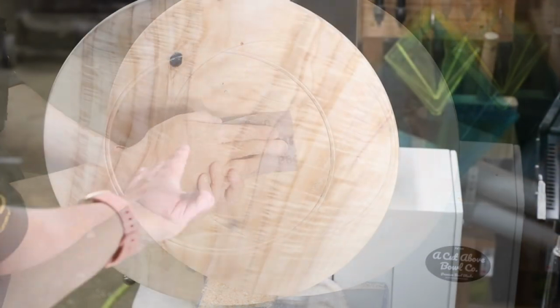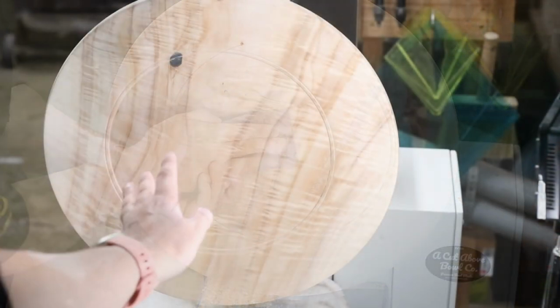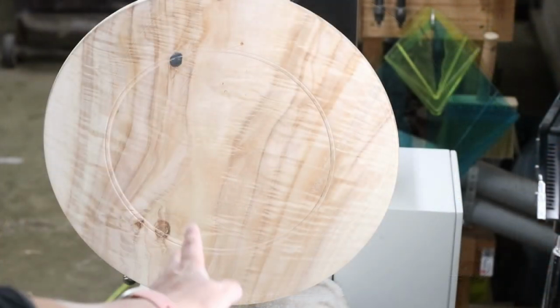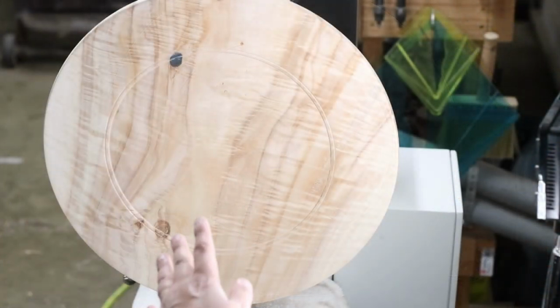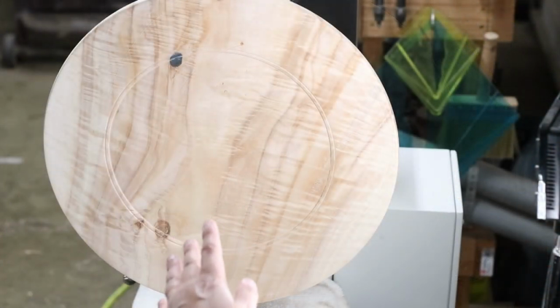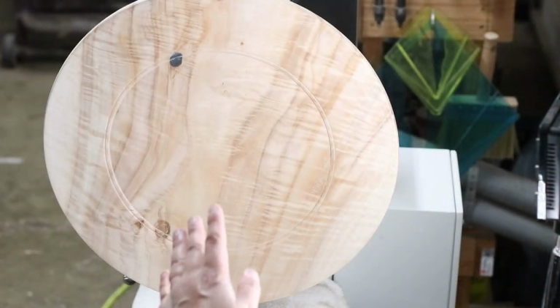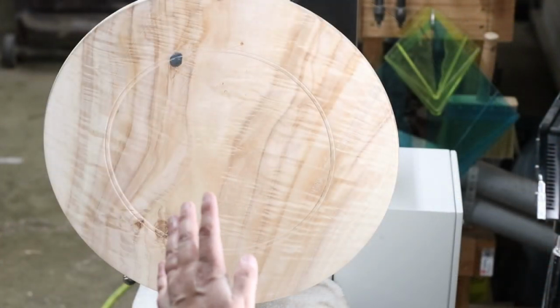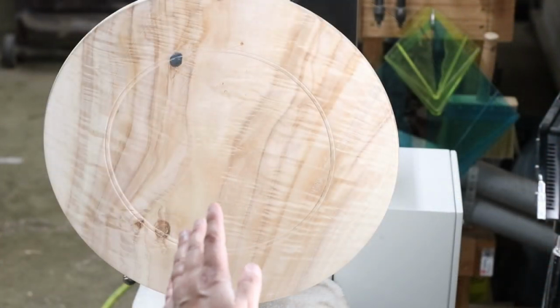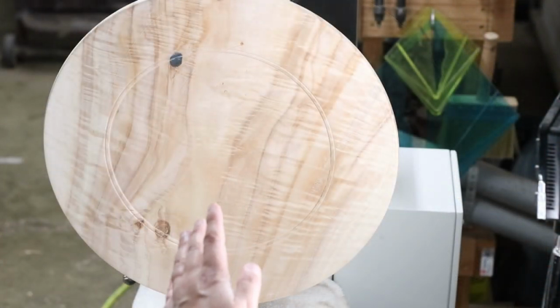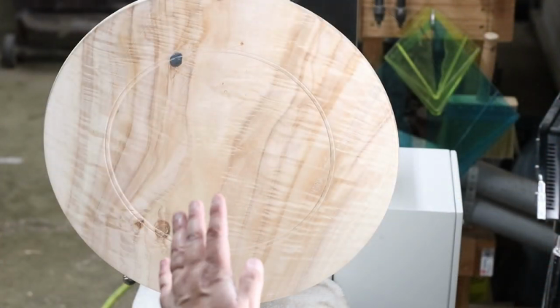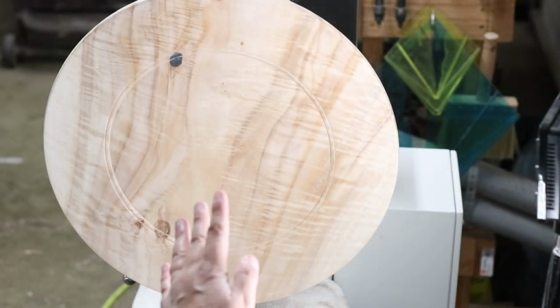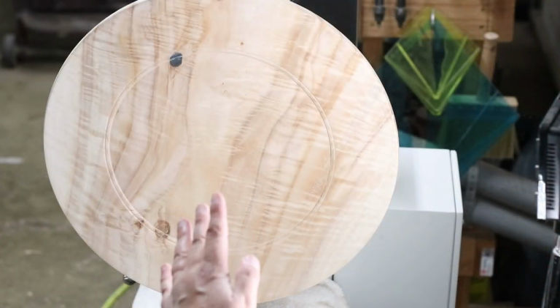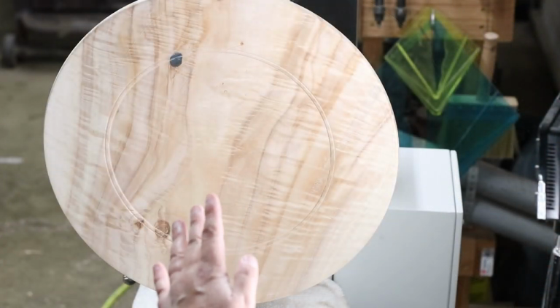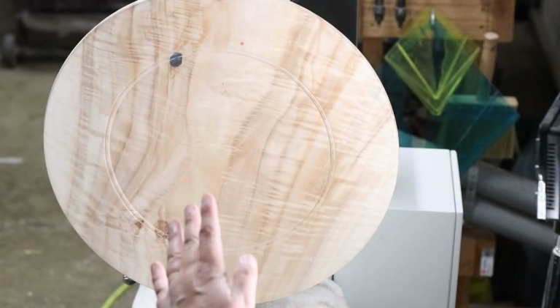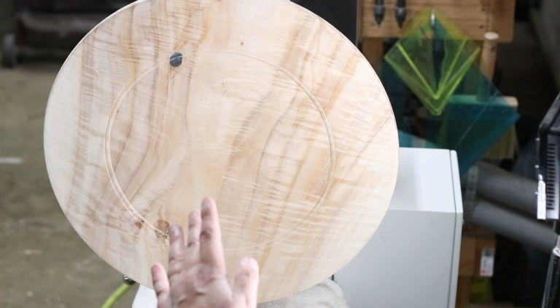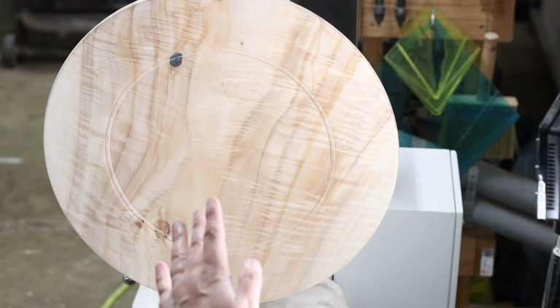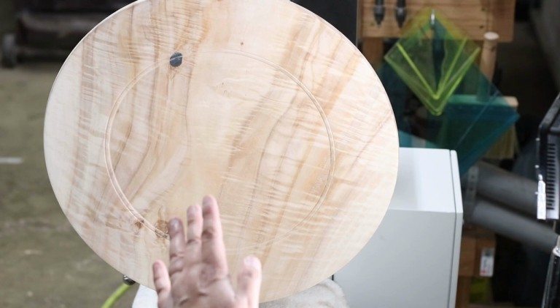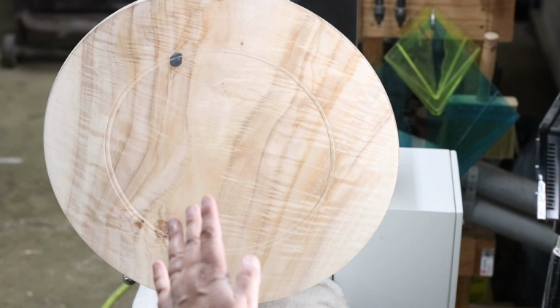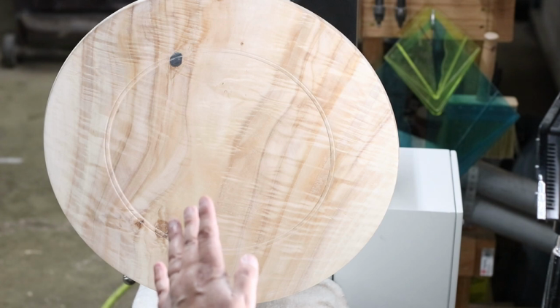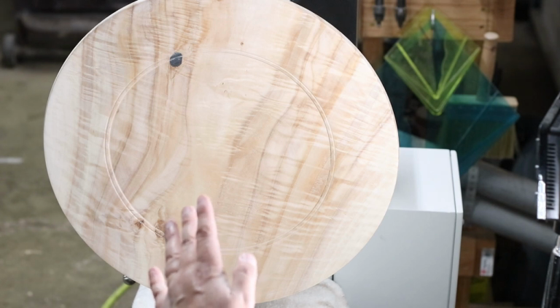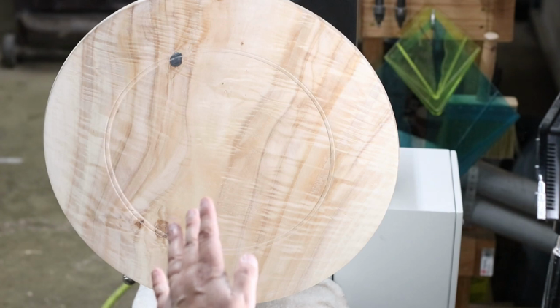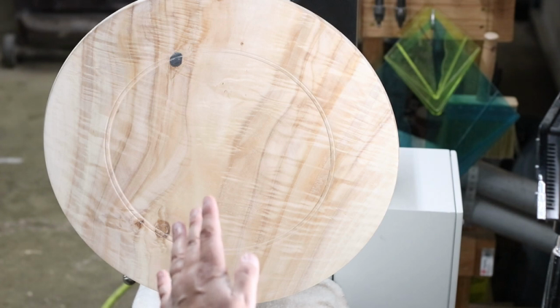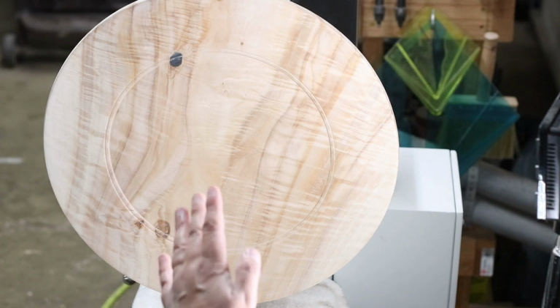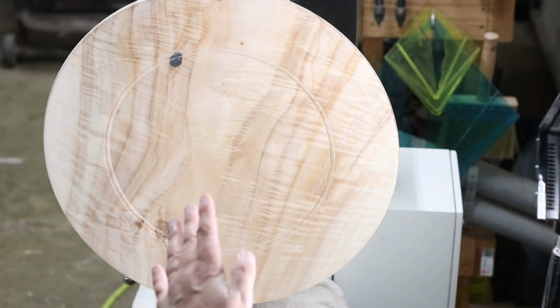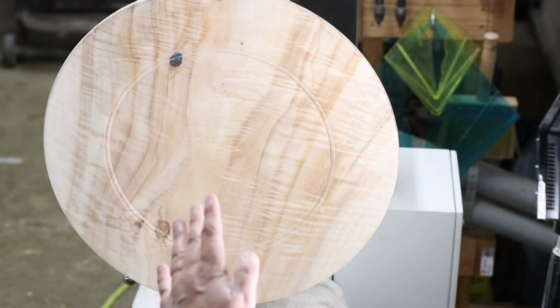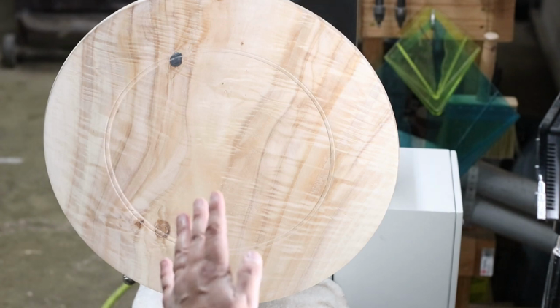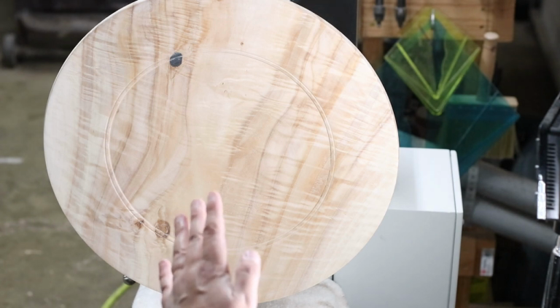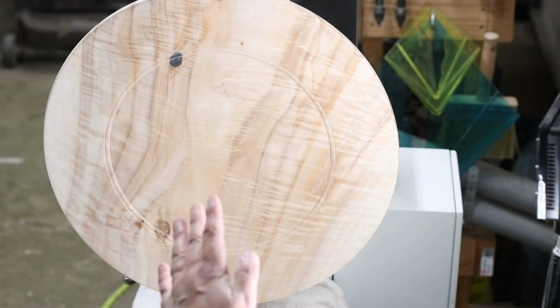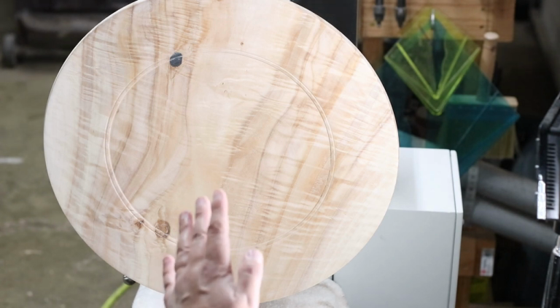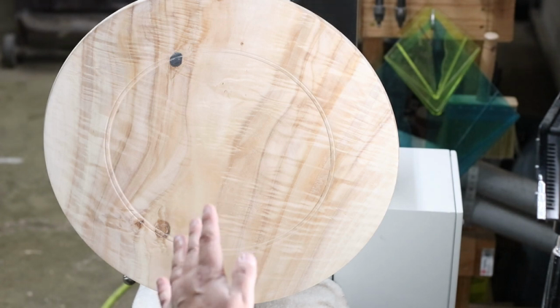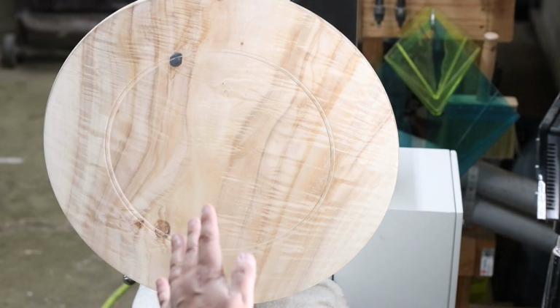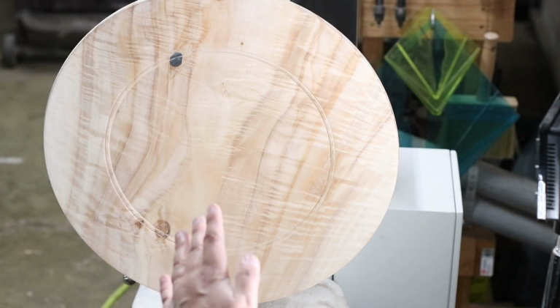I blew this off with the air hose really well and now I'm going to wipe it back with denatured alcohol before I apply my first coat of Waterlox Satin Resin Modified Finish.